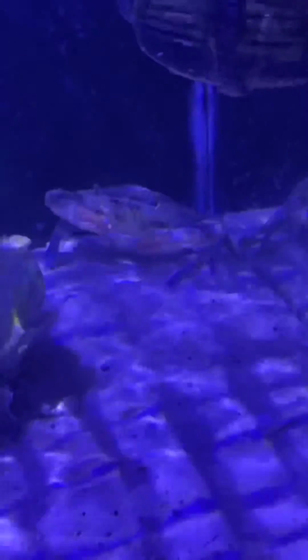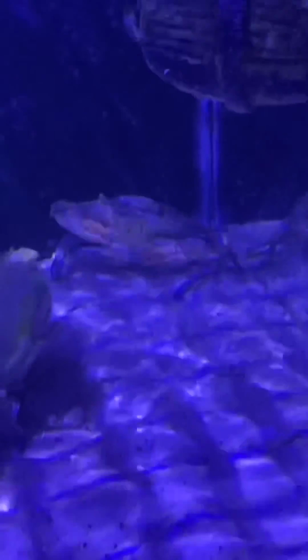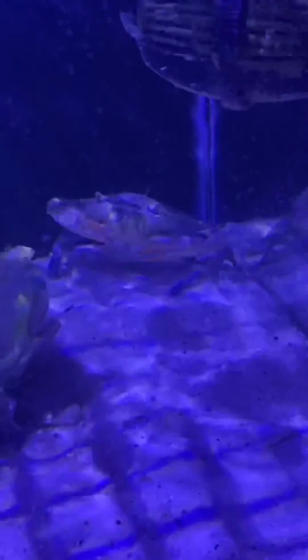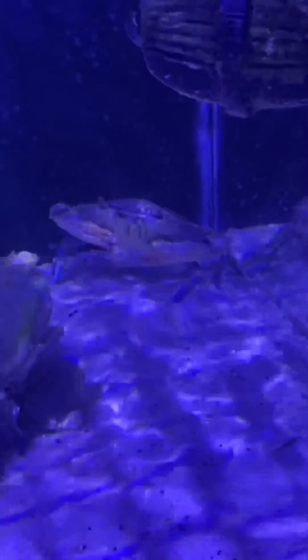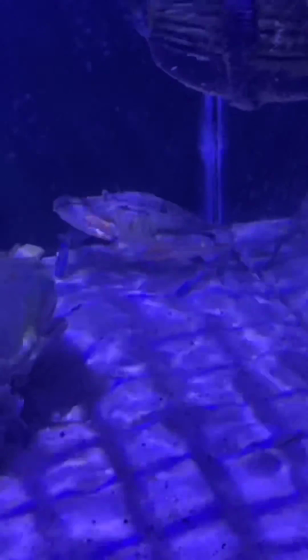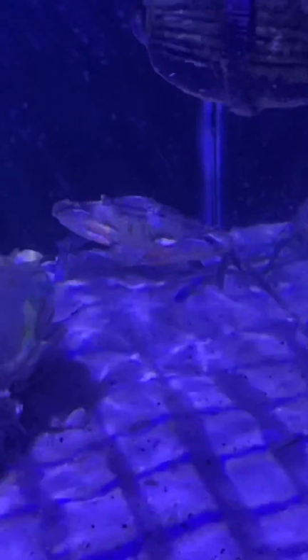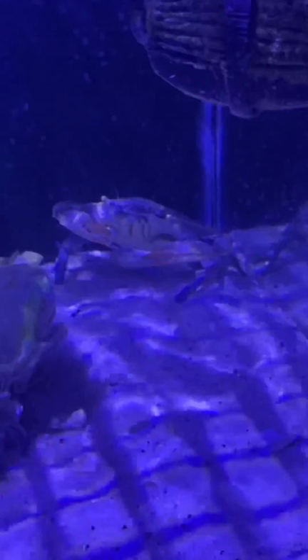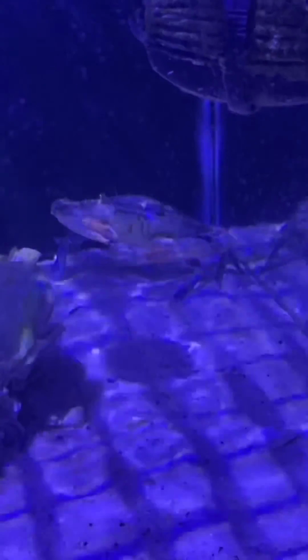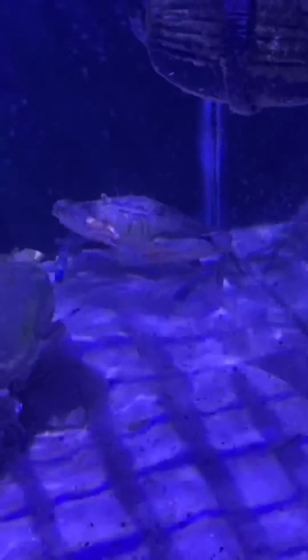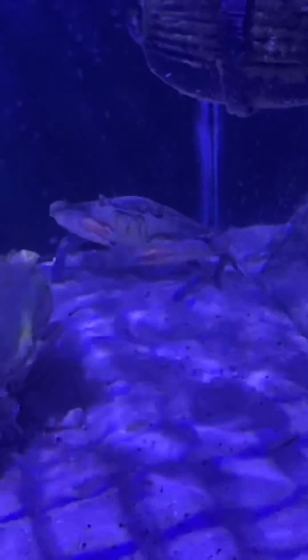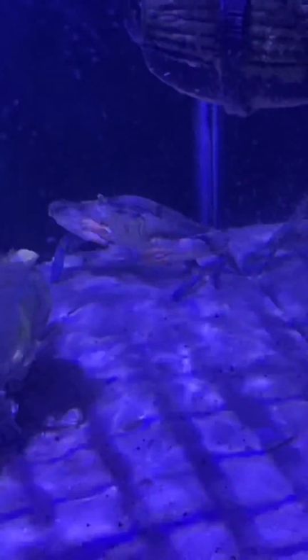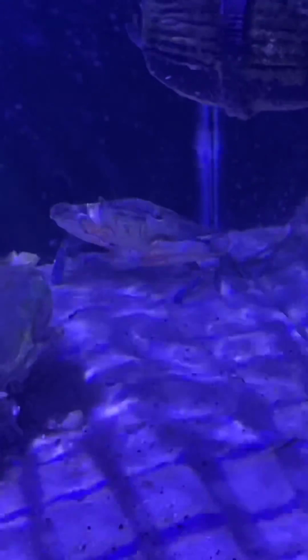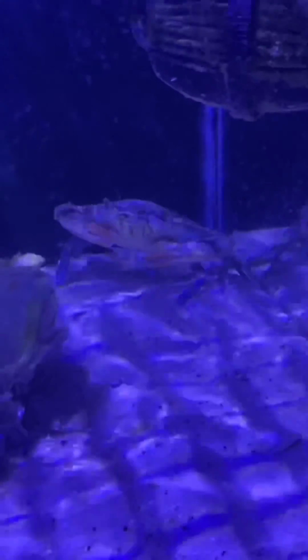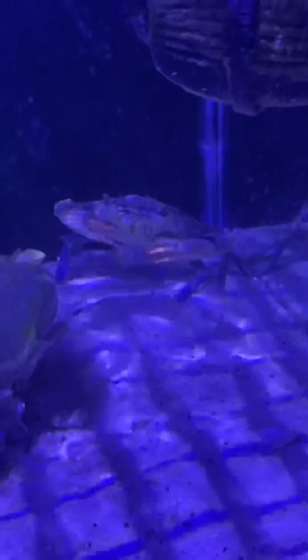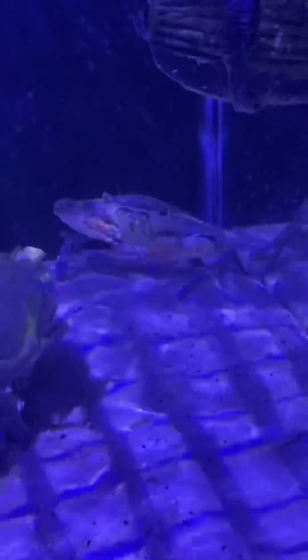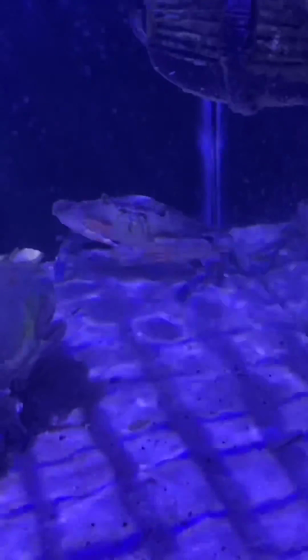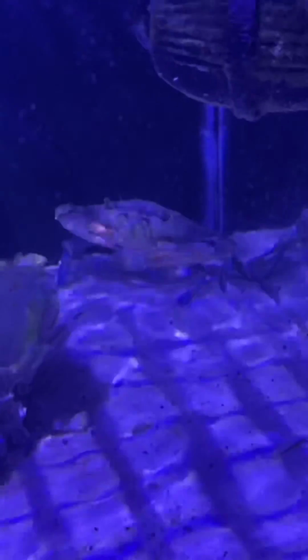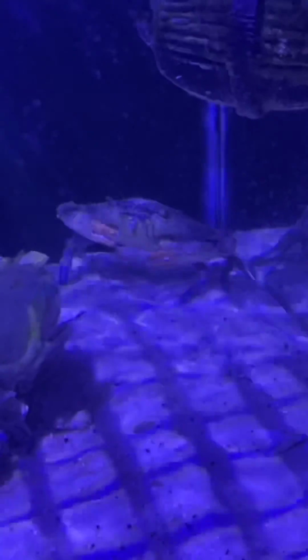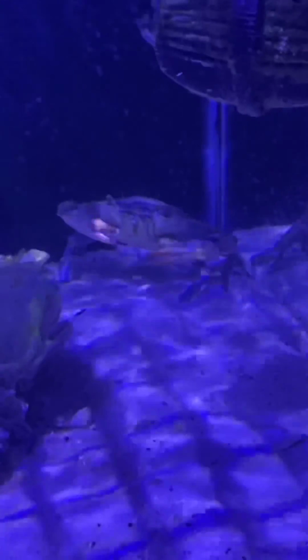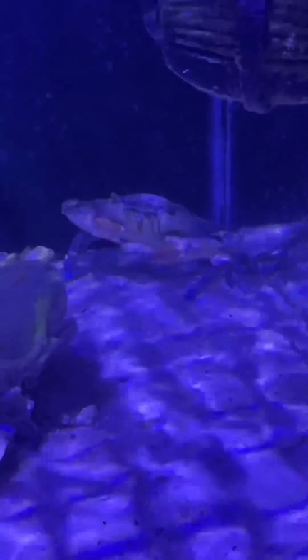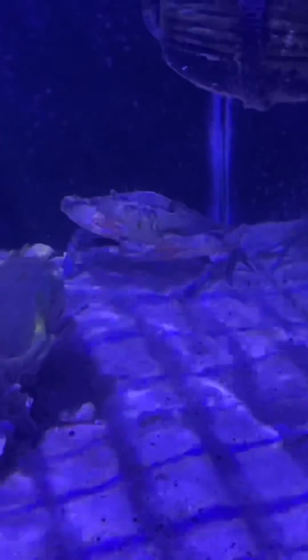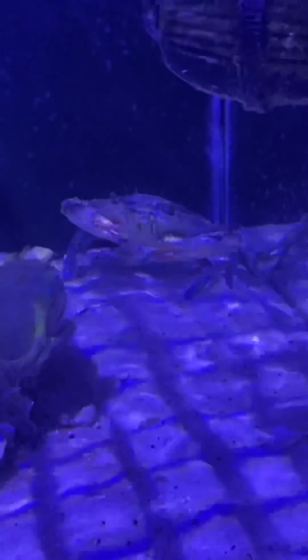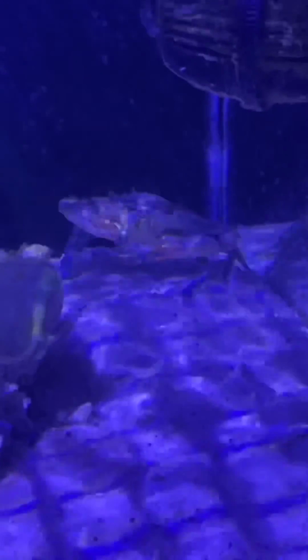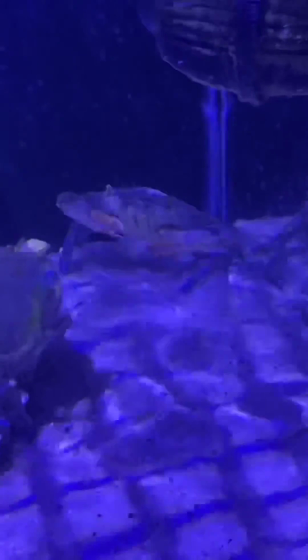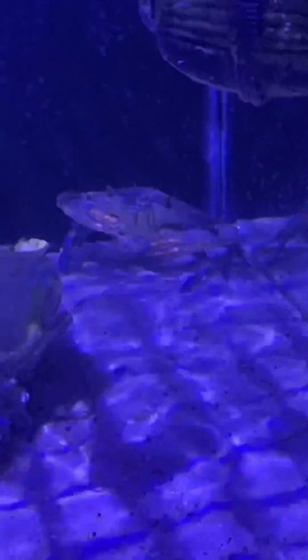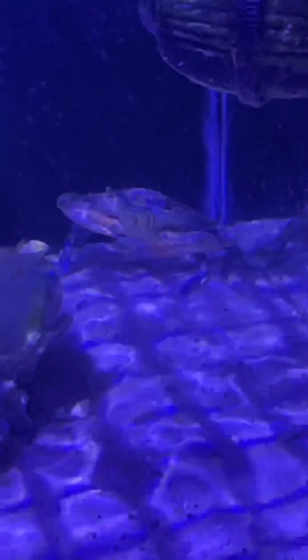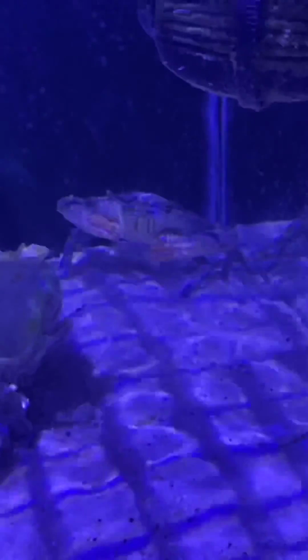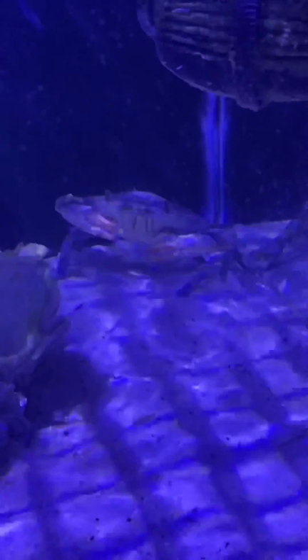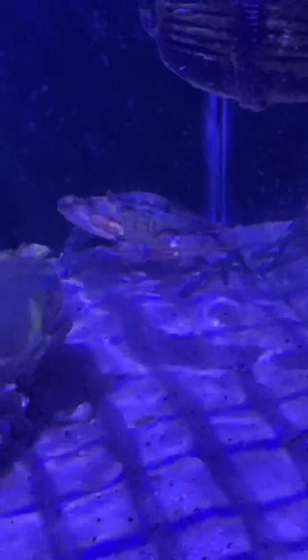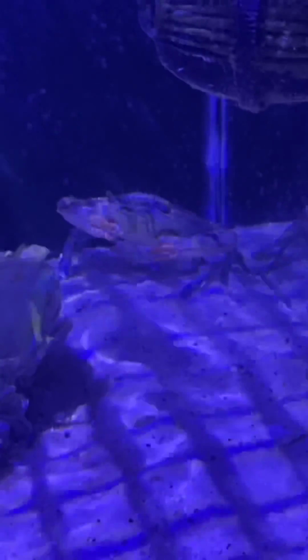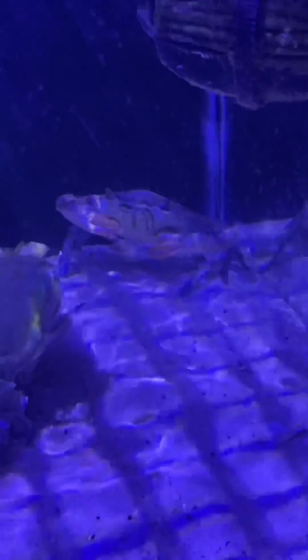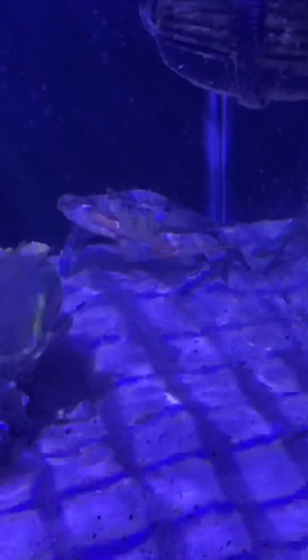Short video, nothing special — just a little interesting thing my crab was doing. Like my page, subscribe — I've got a lot of cool stuff.